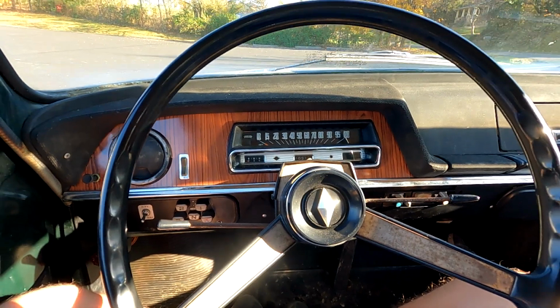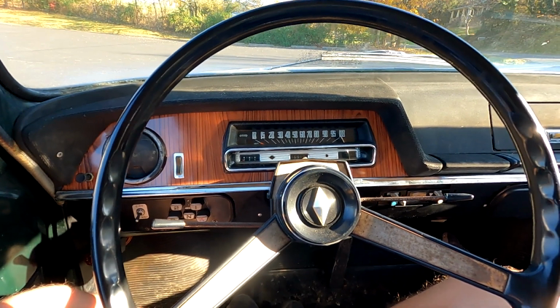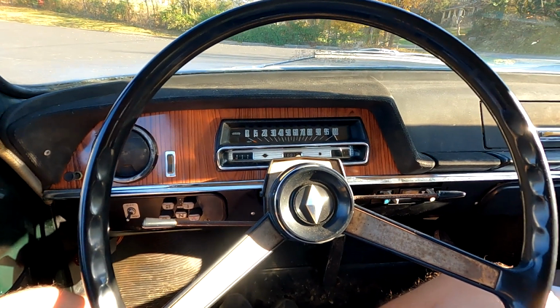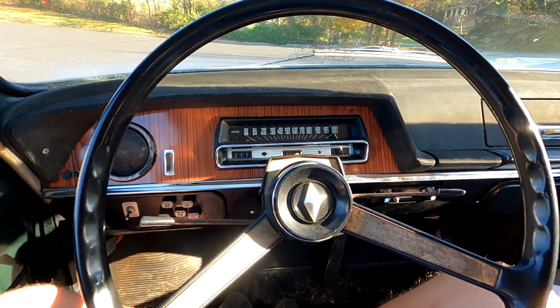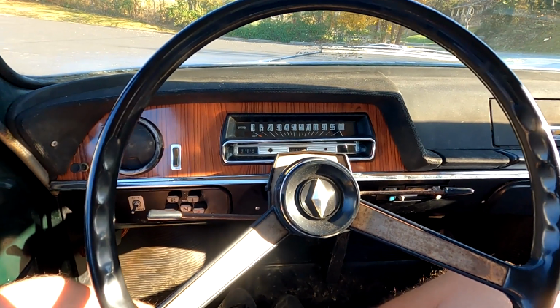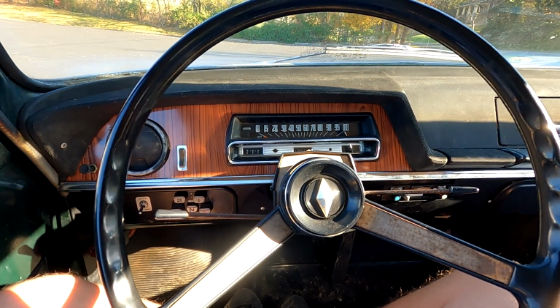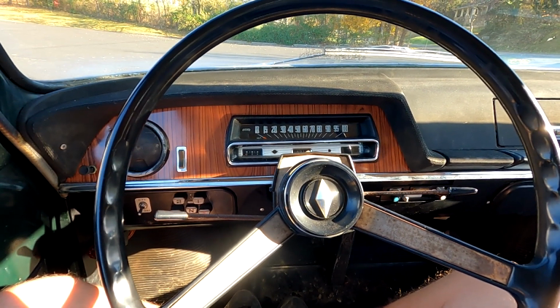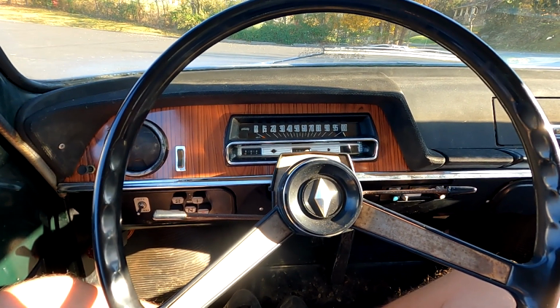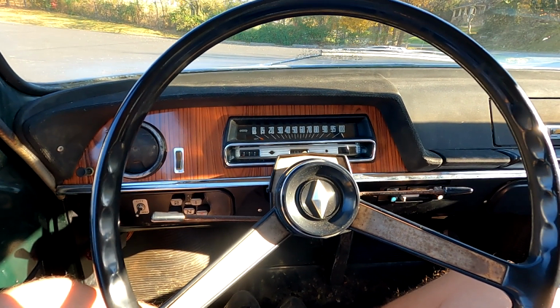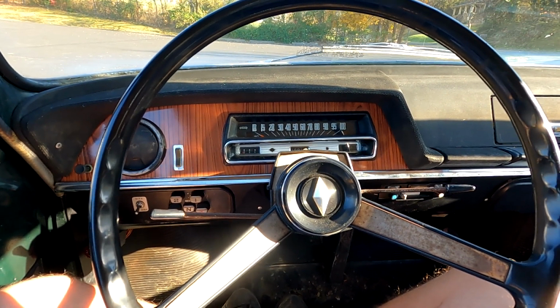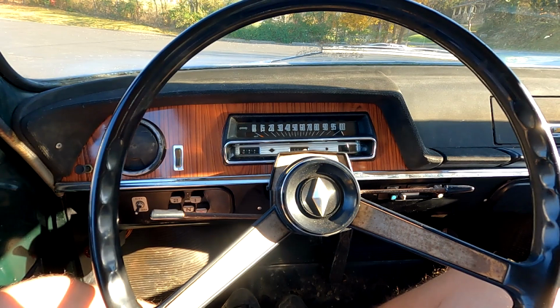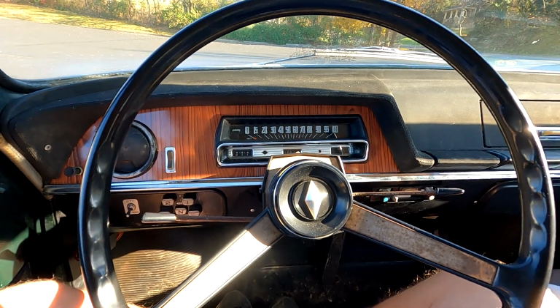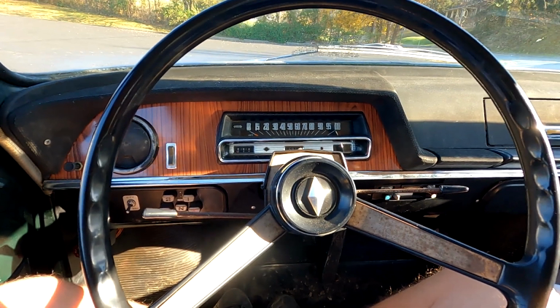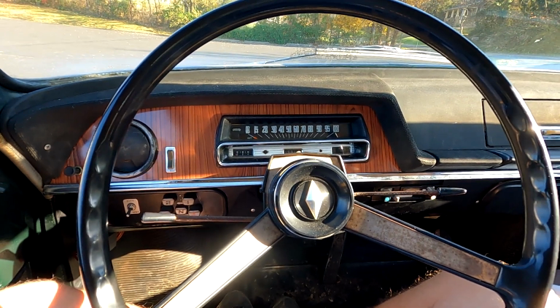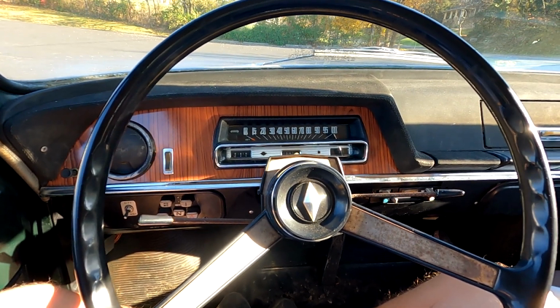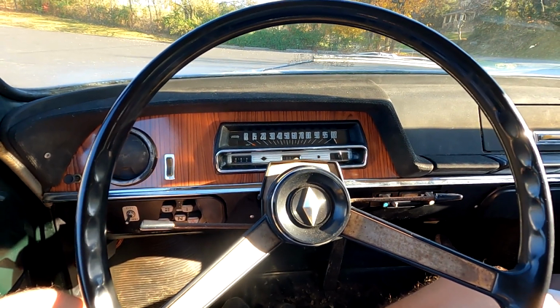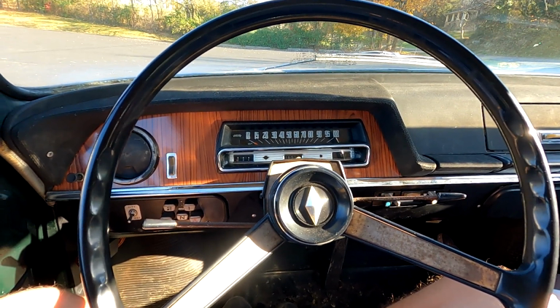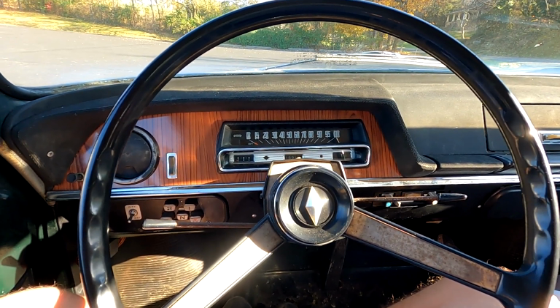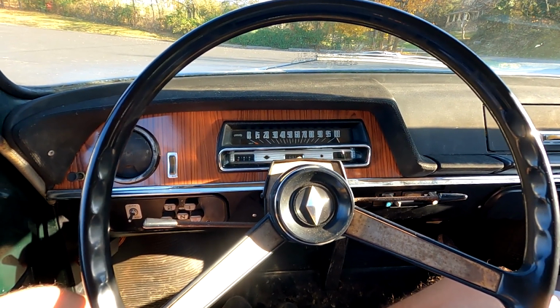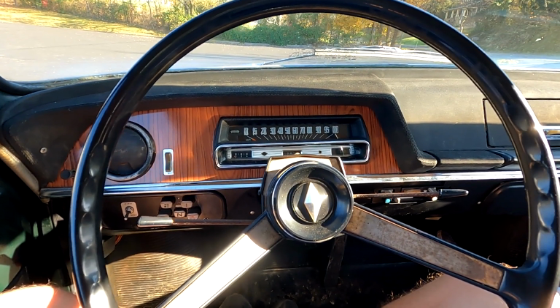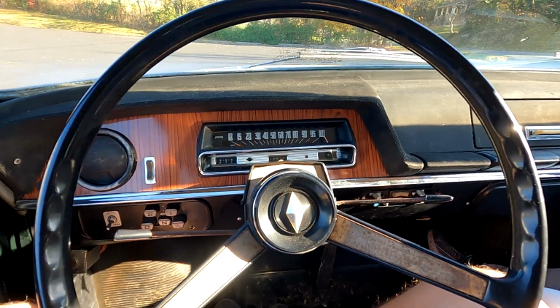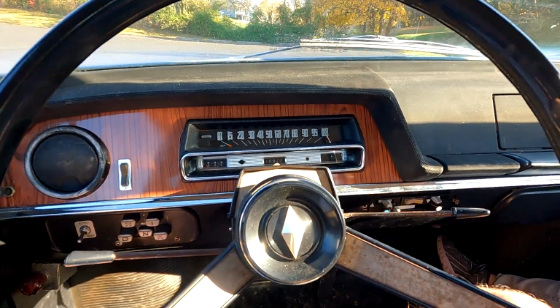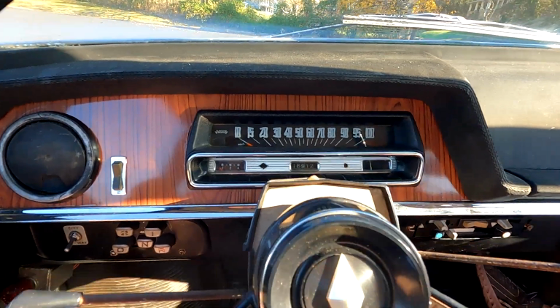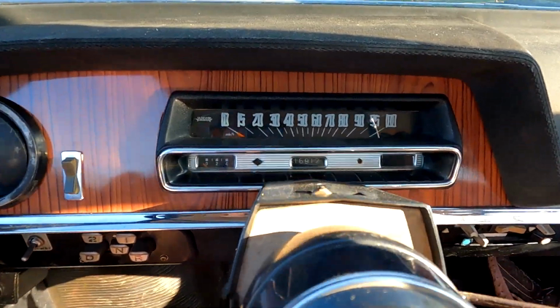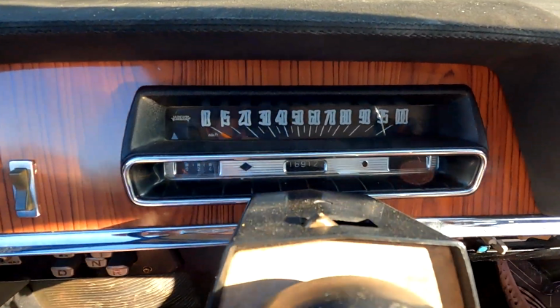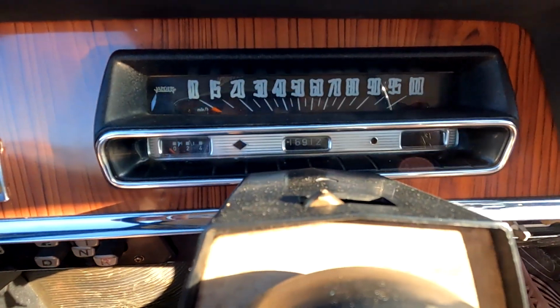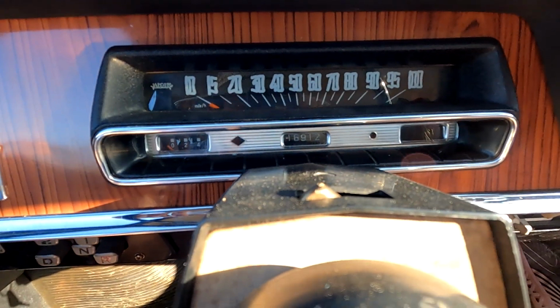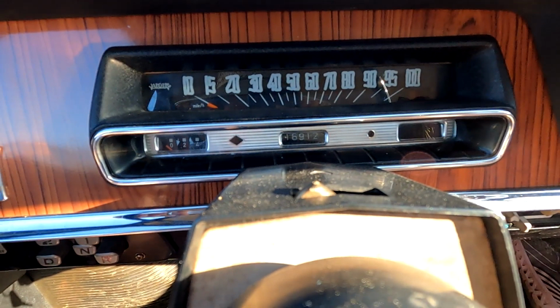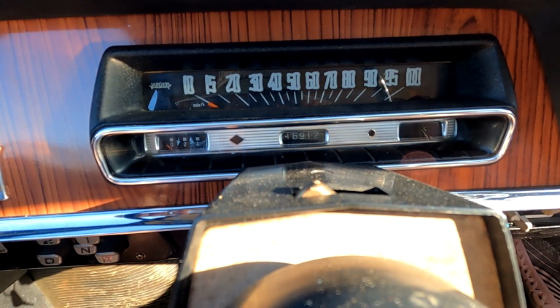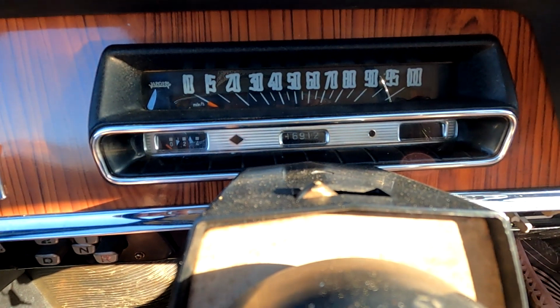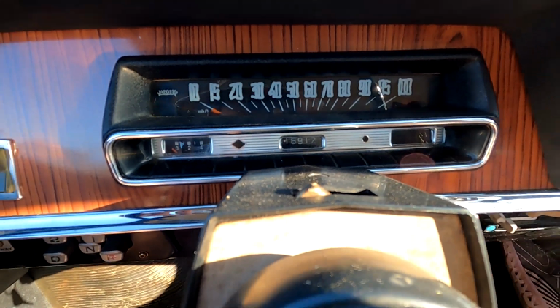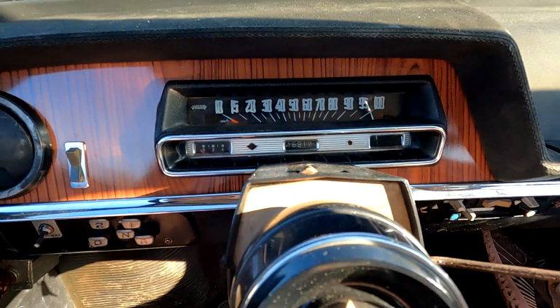Alright, since that last video I've made a little bit of progress. She's on the road now, but a little hit and miss trying to iron out the bugs. I've made it to 16,912 miles.